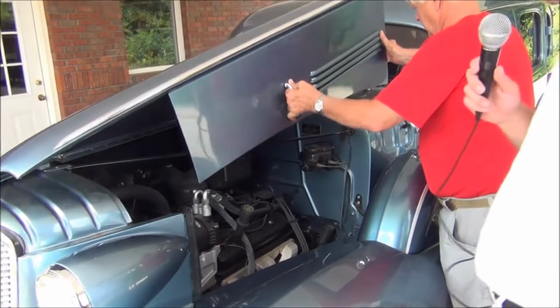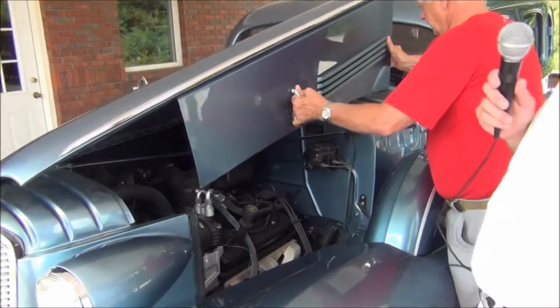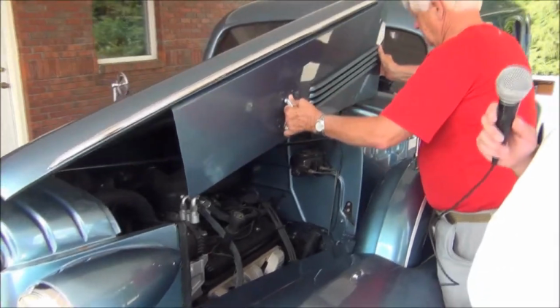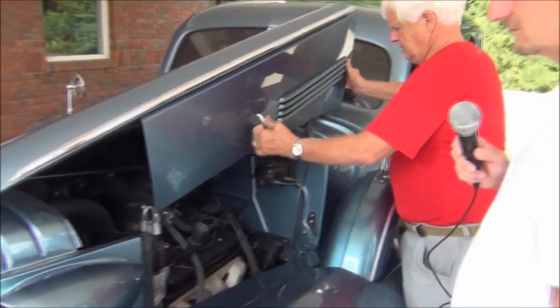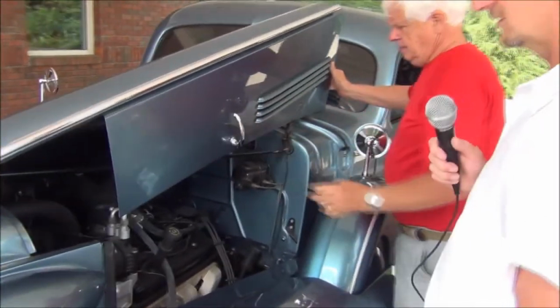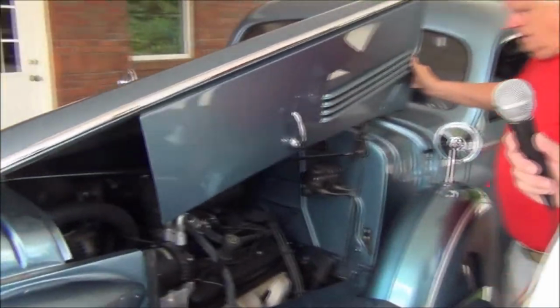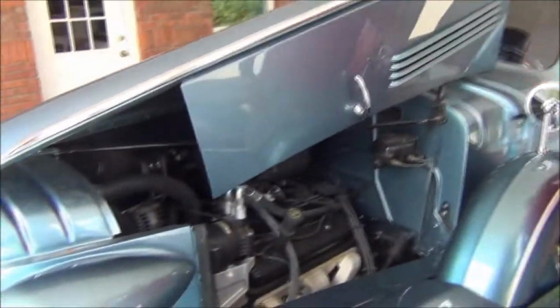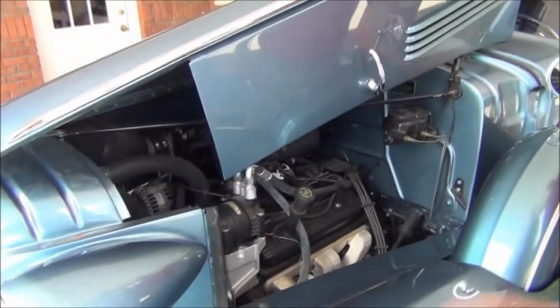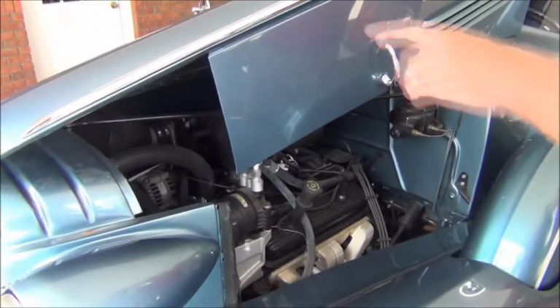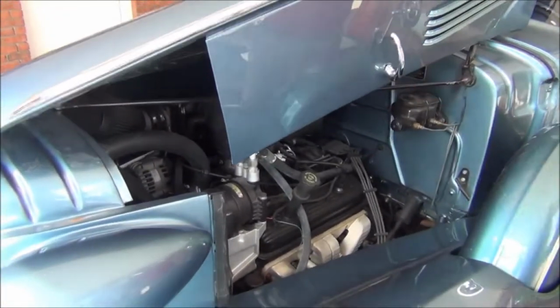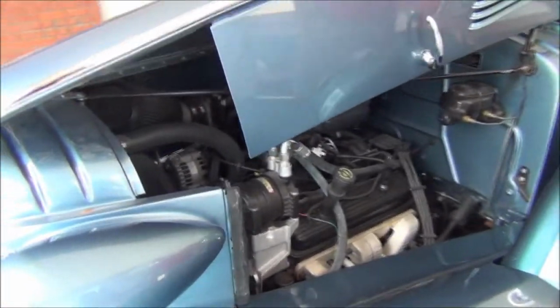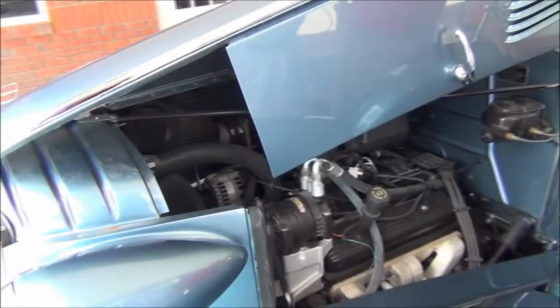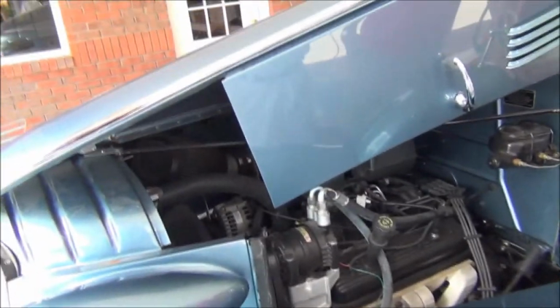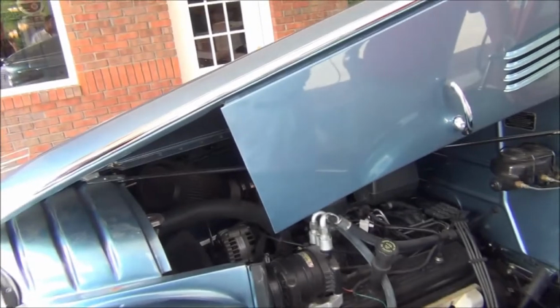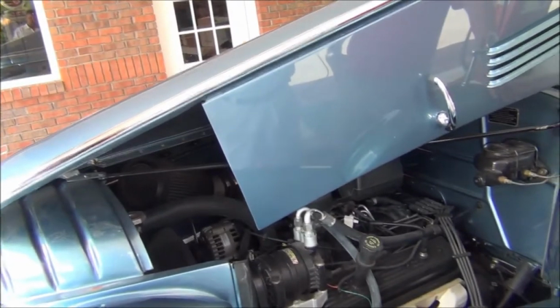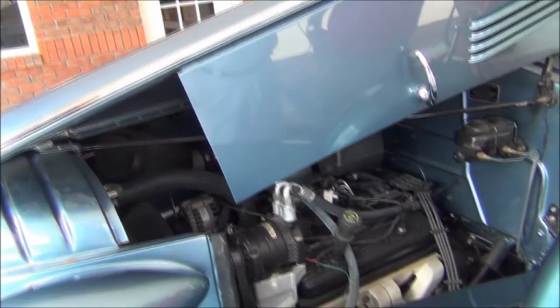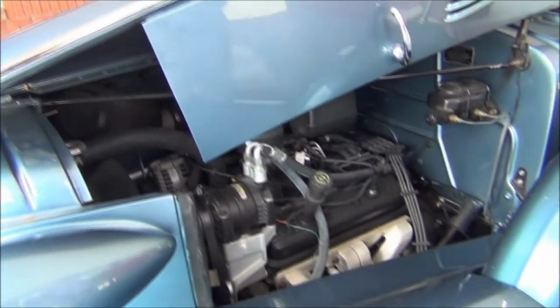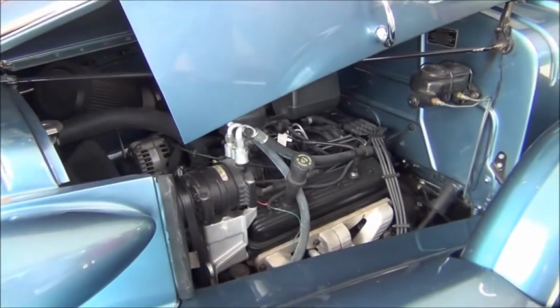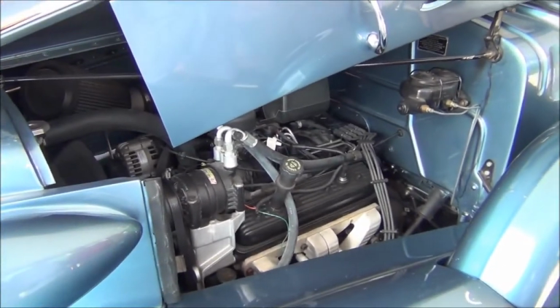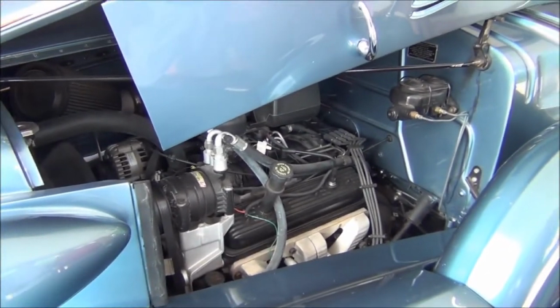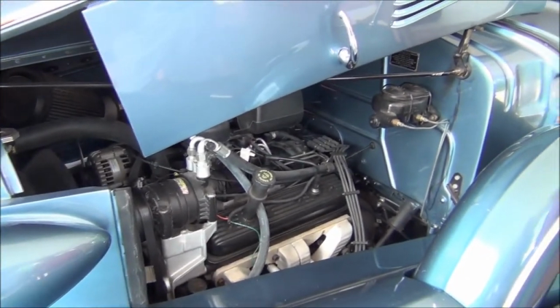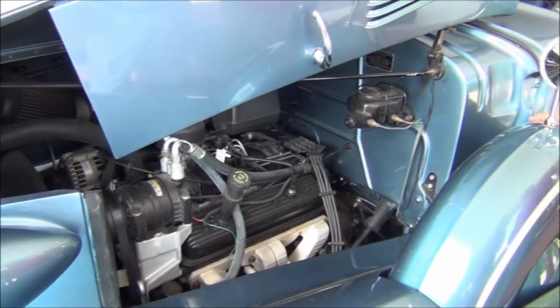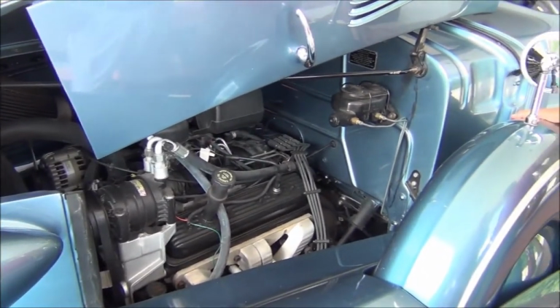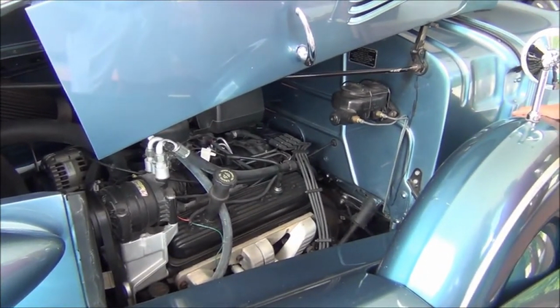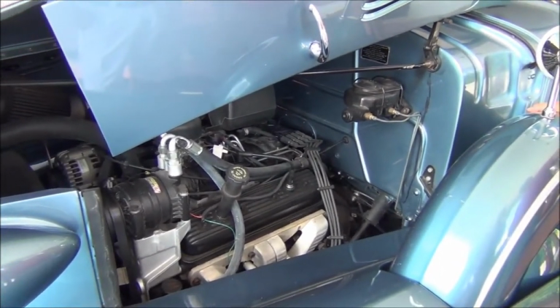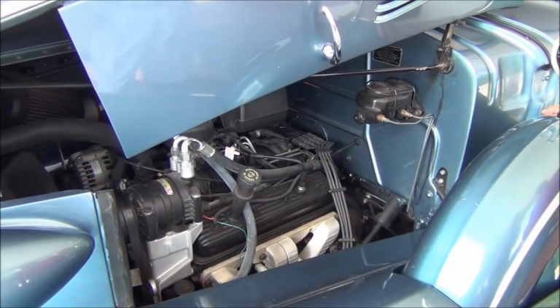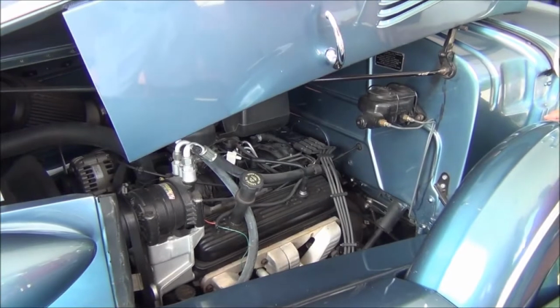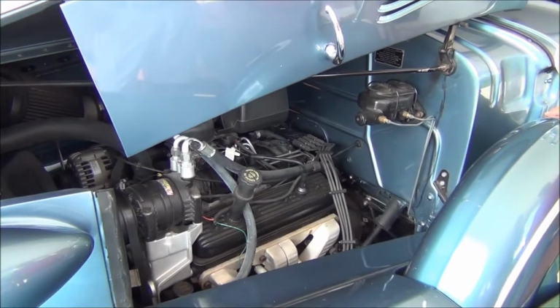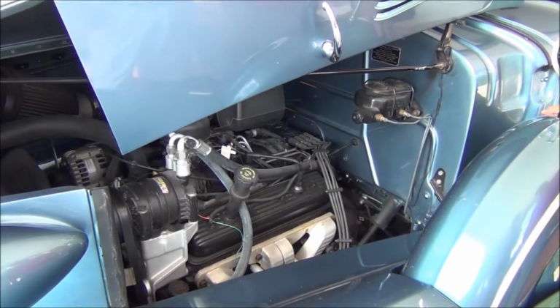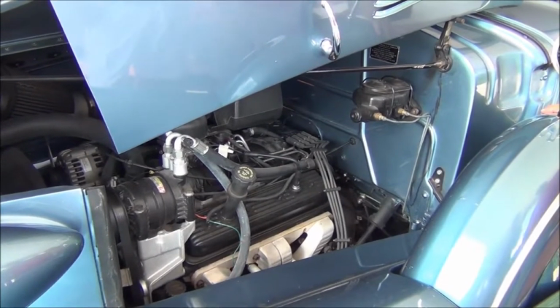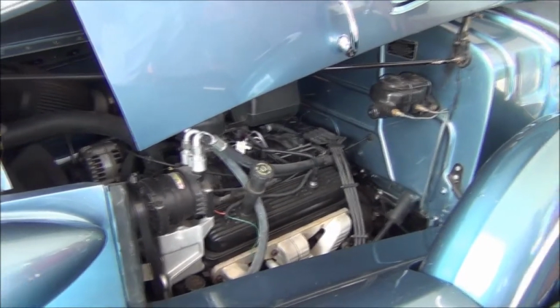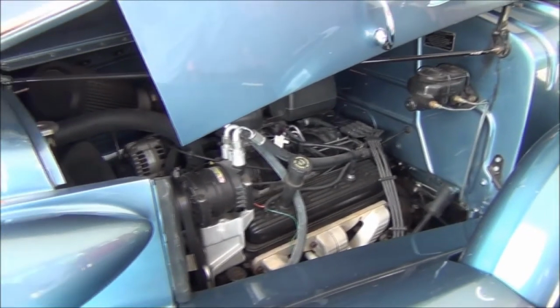Check out that nose emblem. I guess you had to have that refurbished too? That's a new one I bought. There's a company in Detroit that remanufactures those. The original one — the glass was all broken. So we just got a new one.